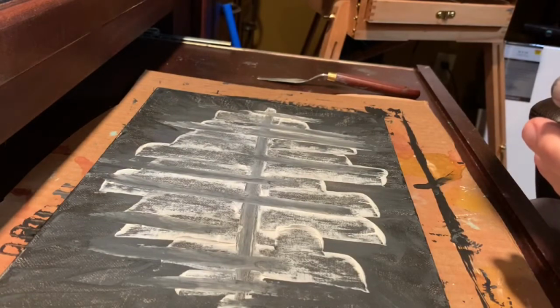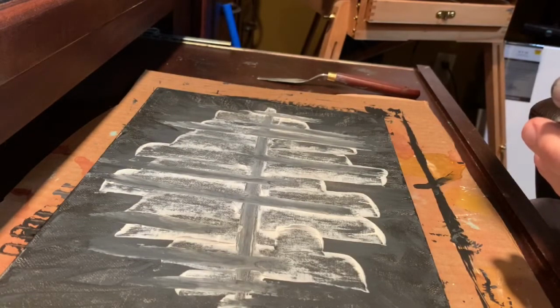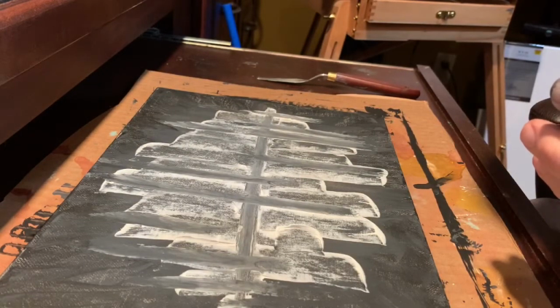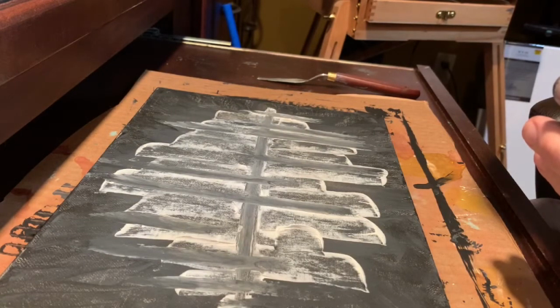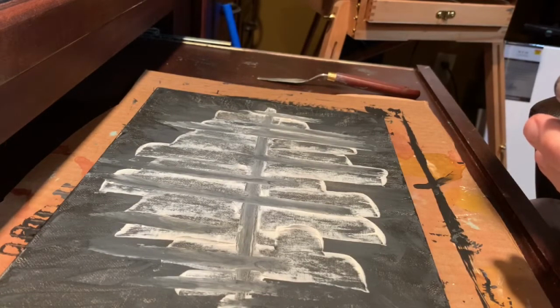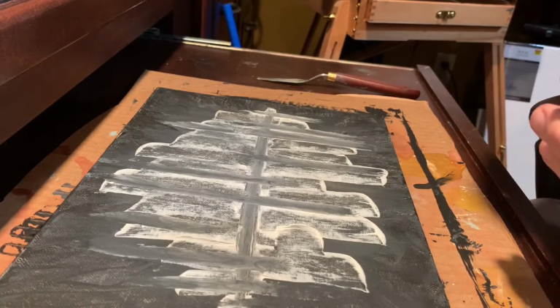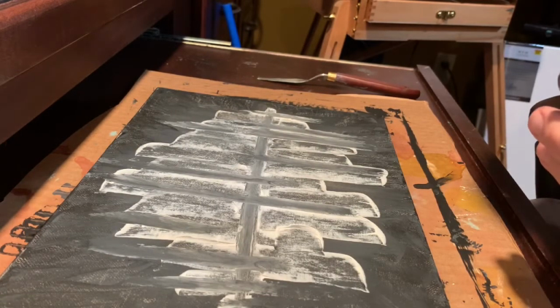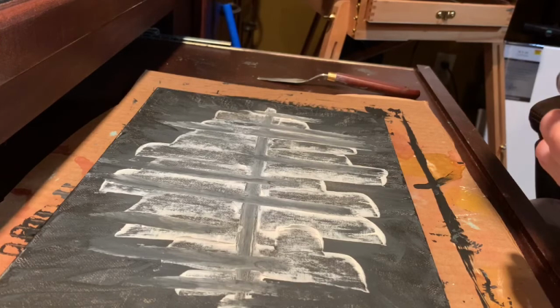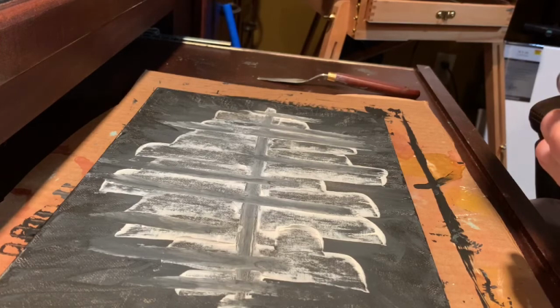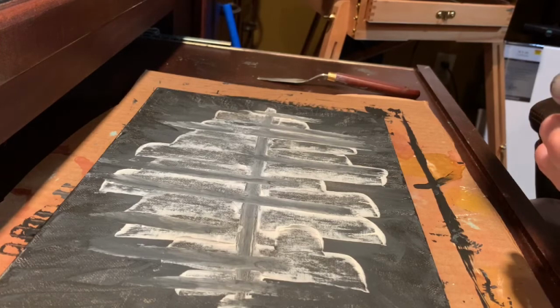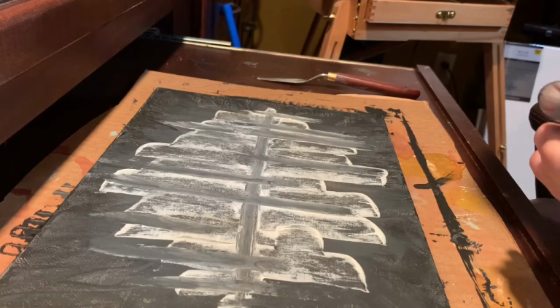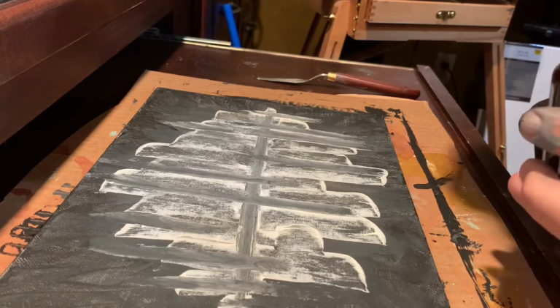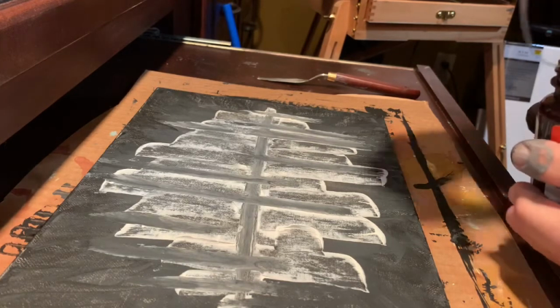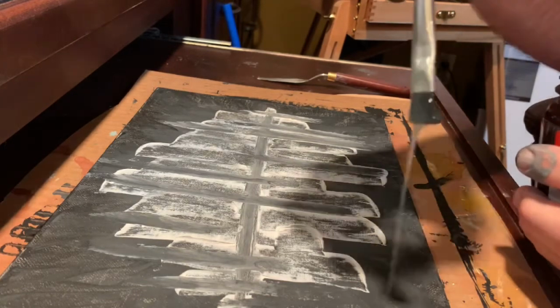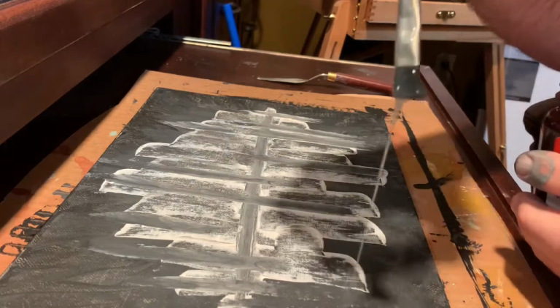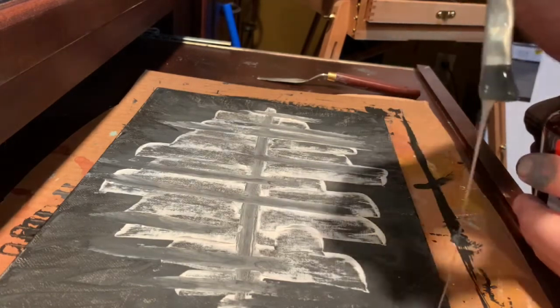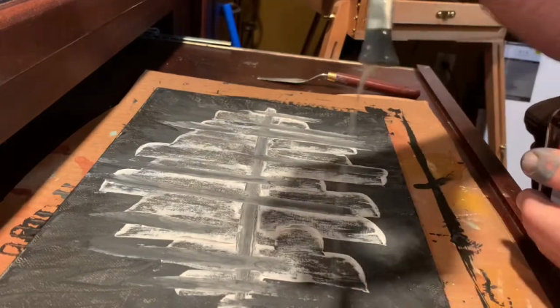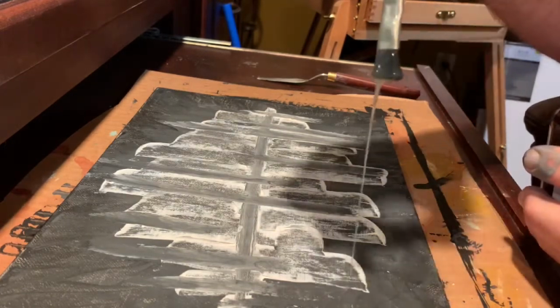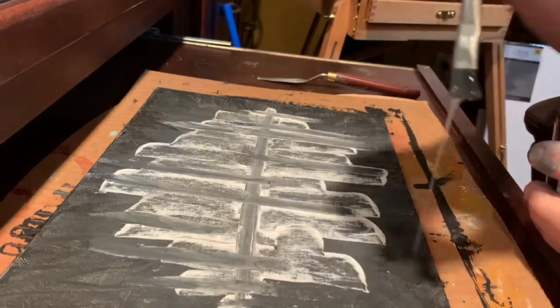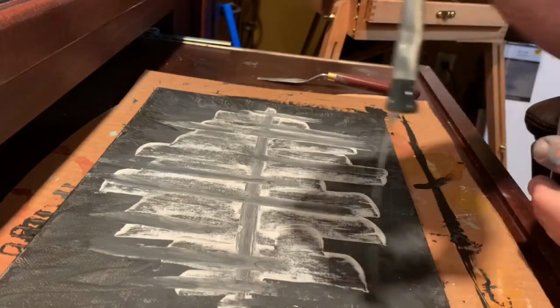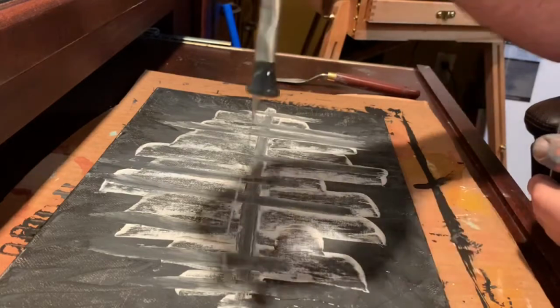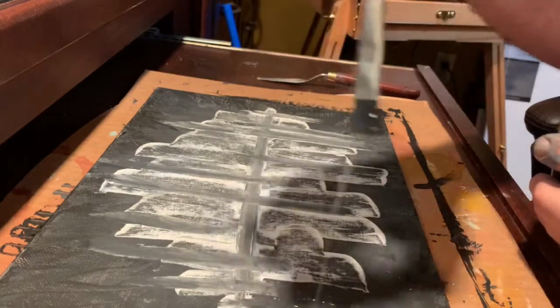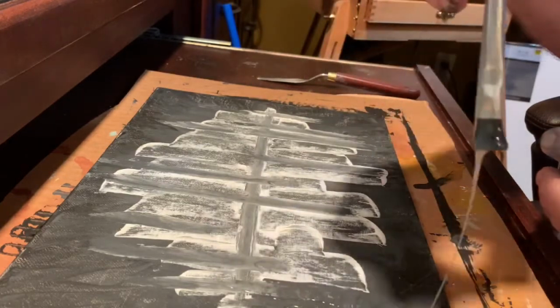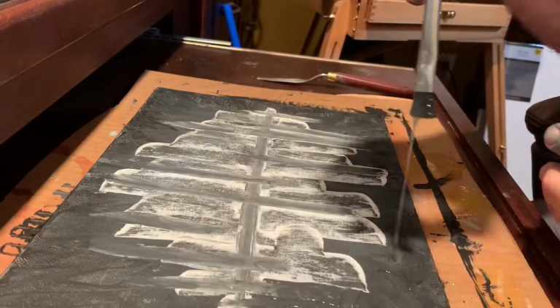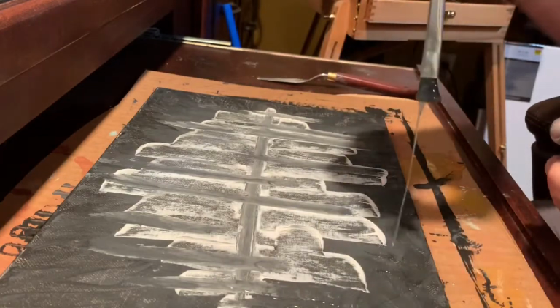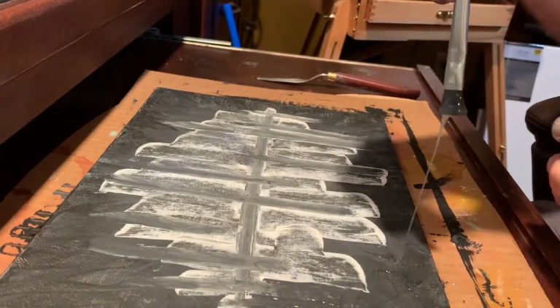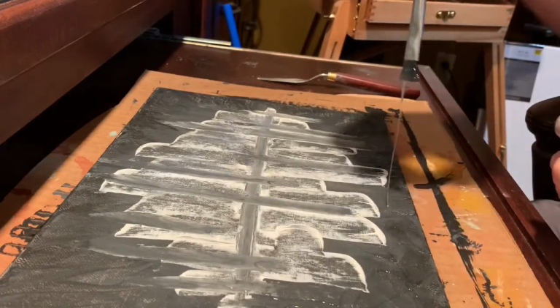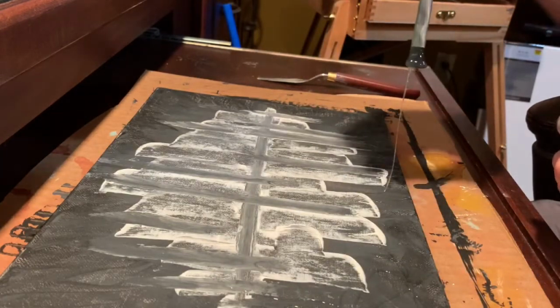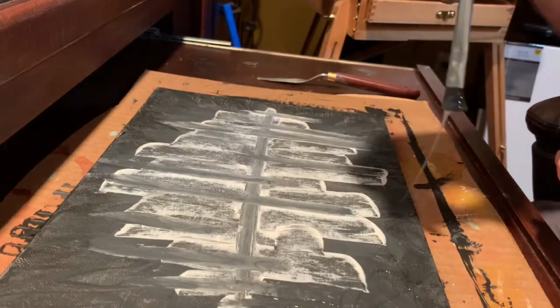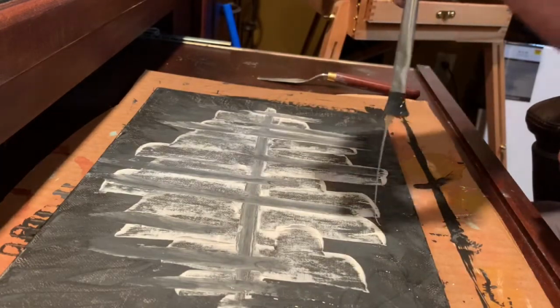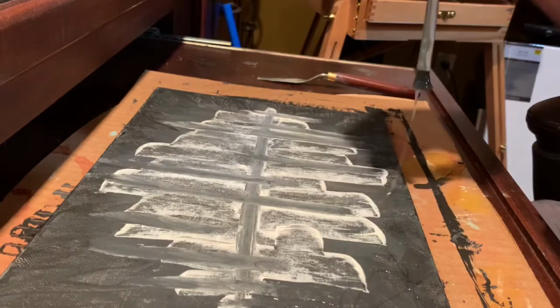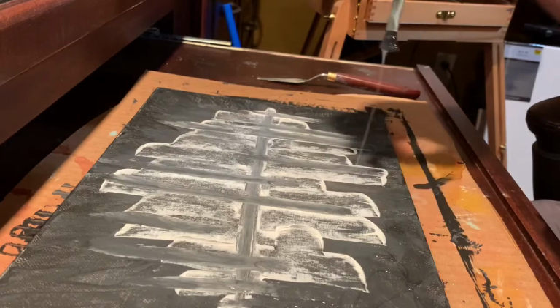Here I'm experimenting with some rubber cement — I'm just going to drizzle it over the black areas, then paint over it once it's dry. Then I can remove it and create a black and white effect.